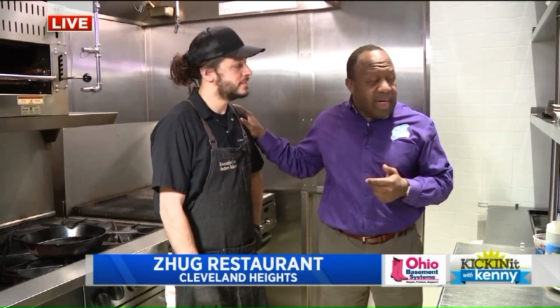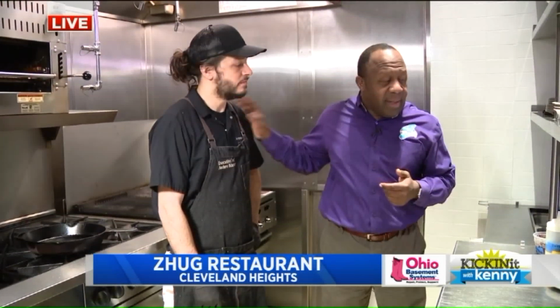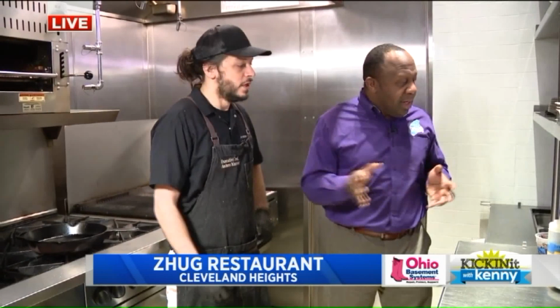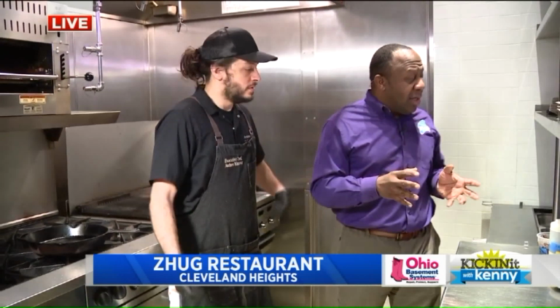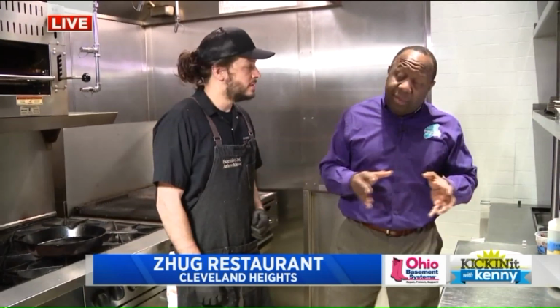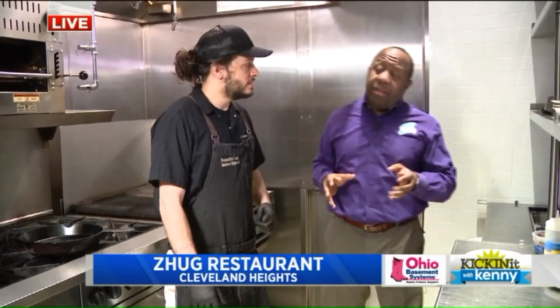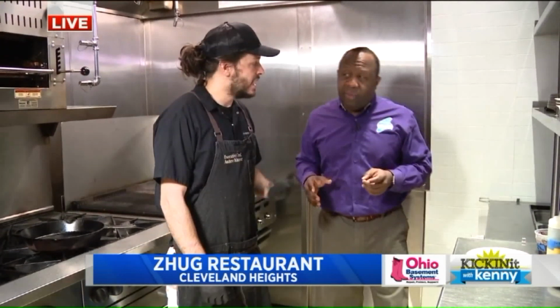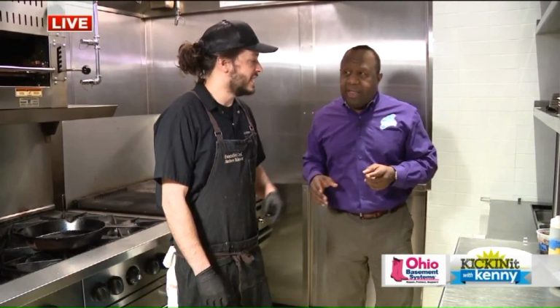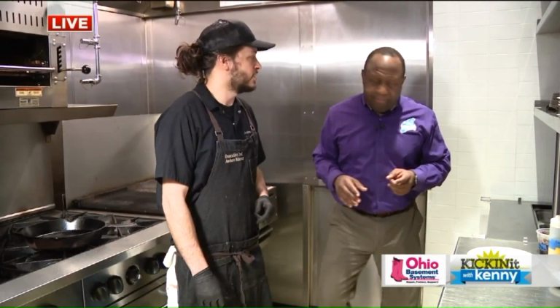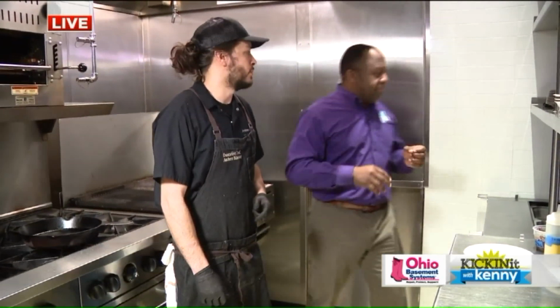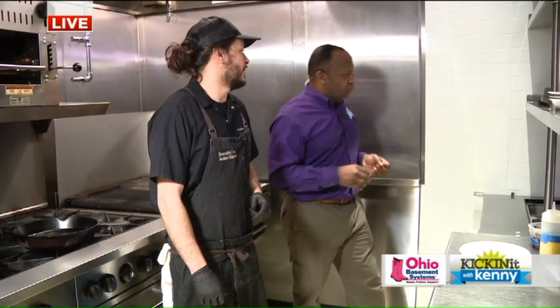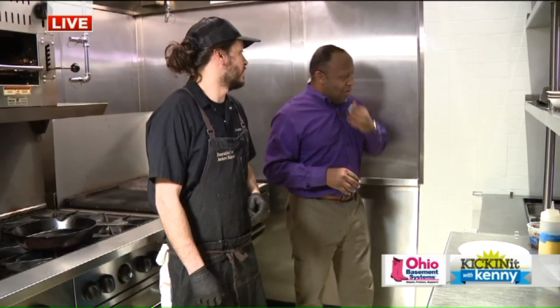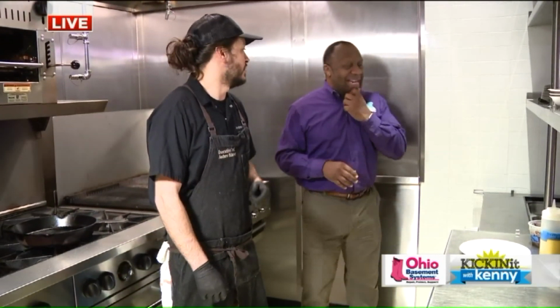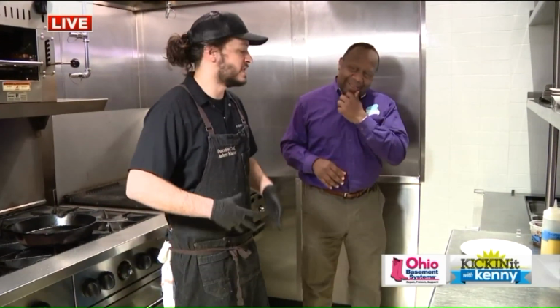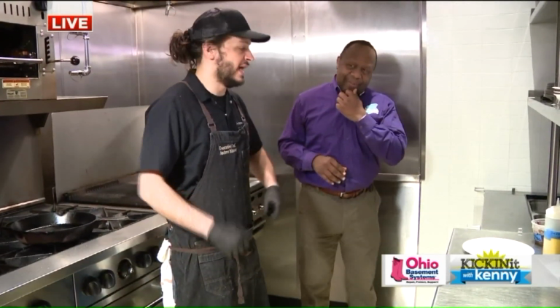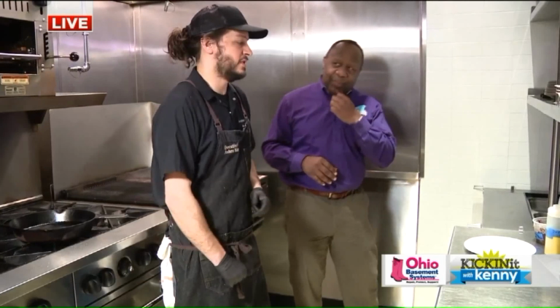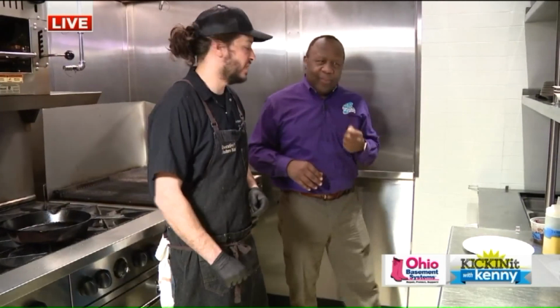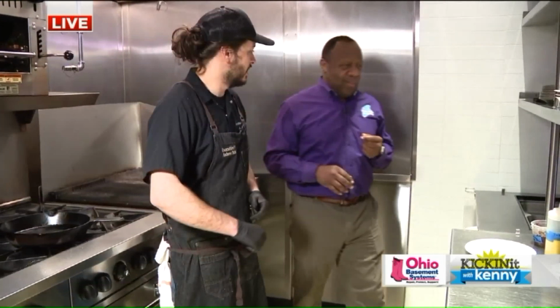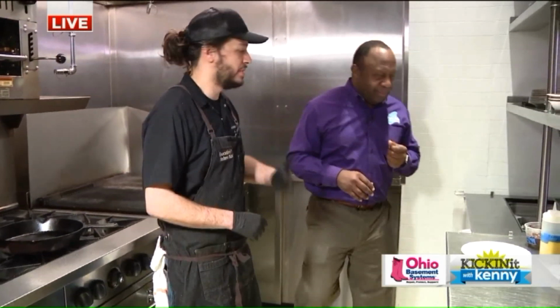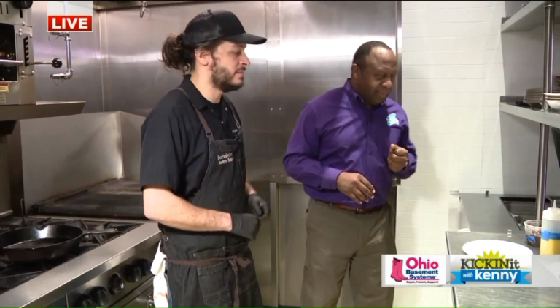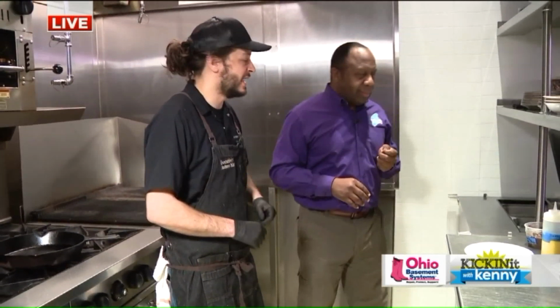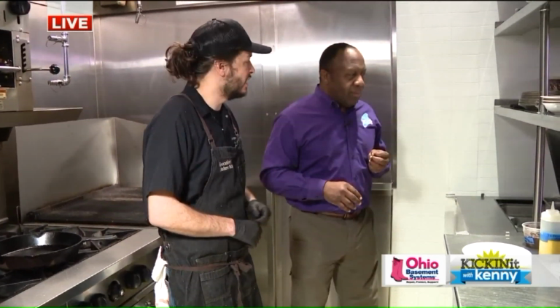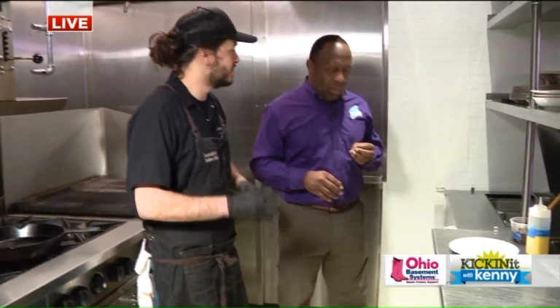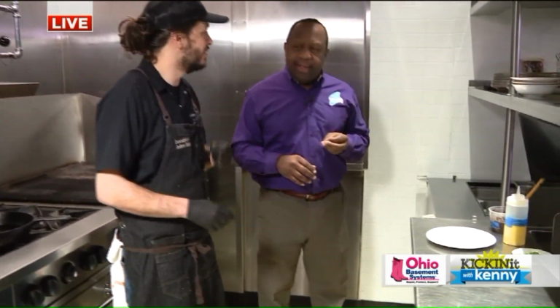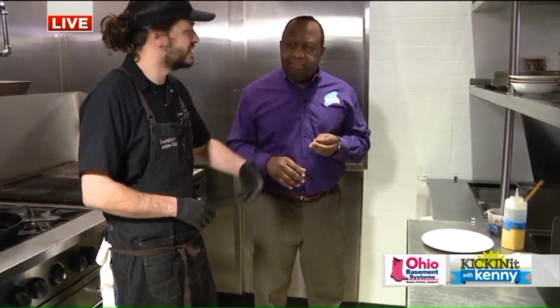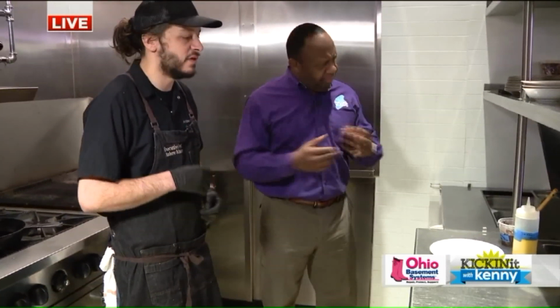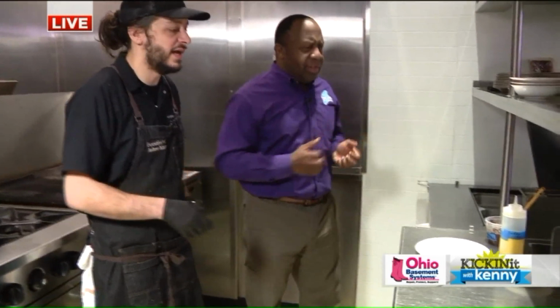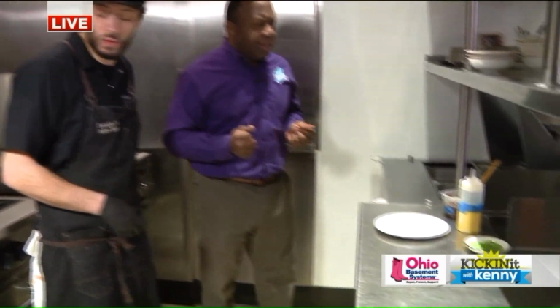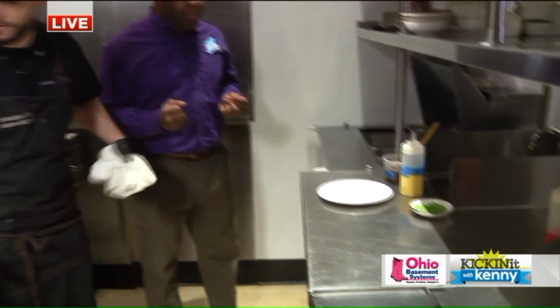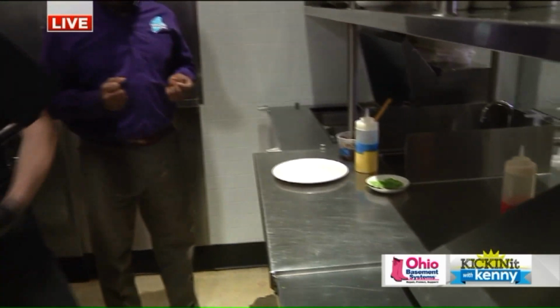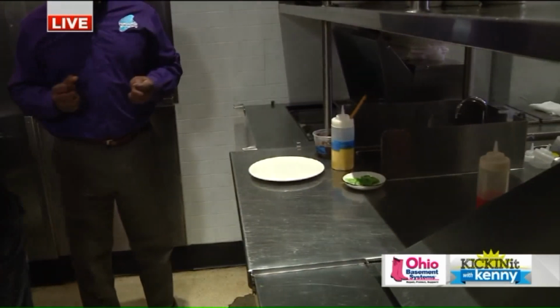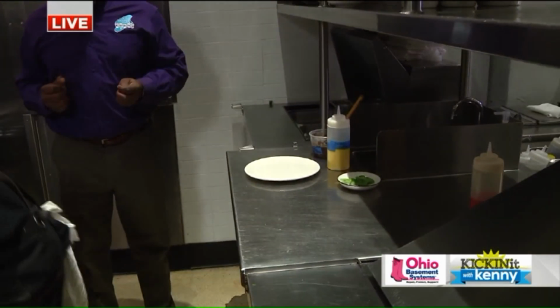Andrew, next up you're going to make some octopus. Yeah, we're taking a little trip to Morocco here. We're going to put some smoked octopus on the plate with a little bit of pureed Moroccan olives and chili oil, saffron, and some water crust. So let's do it.